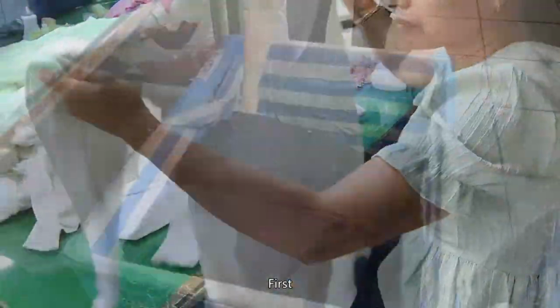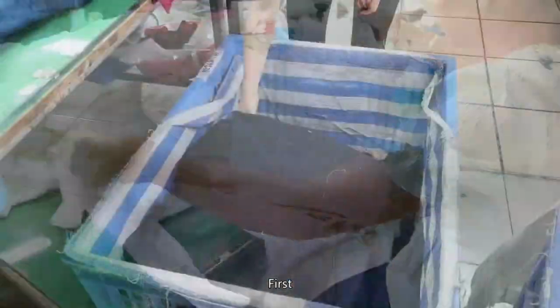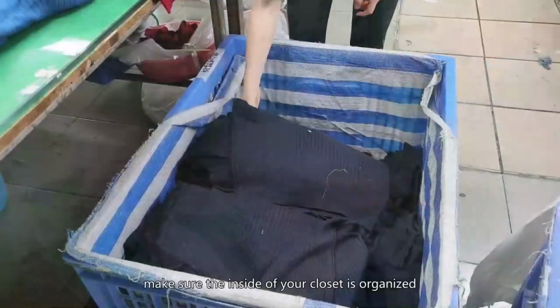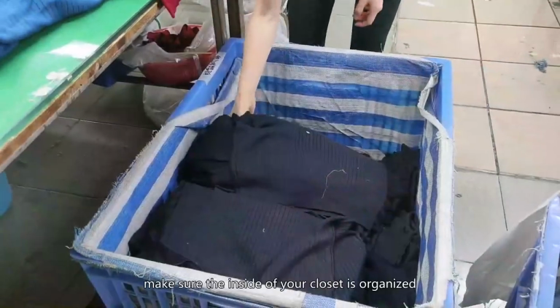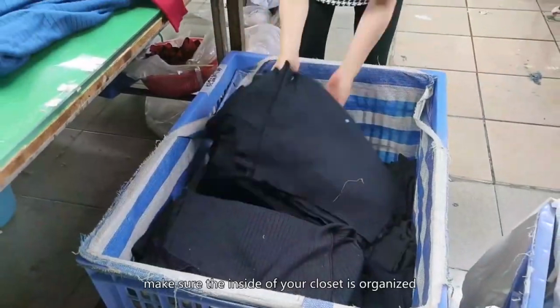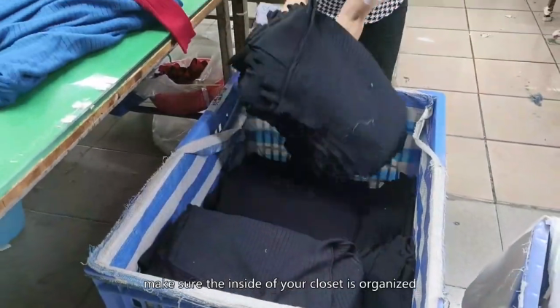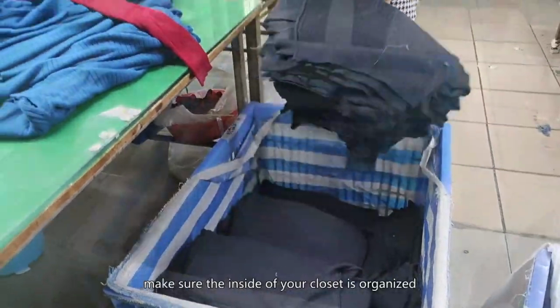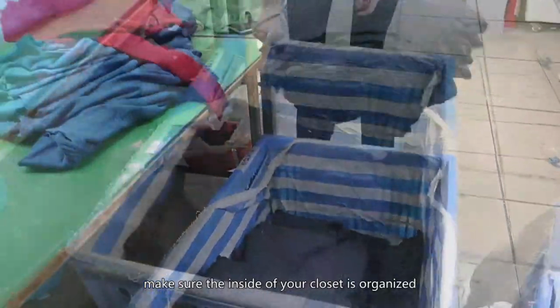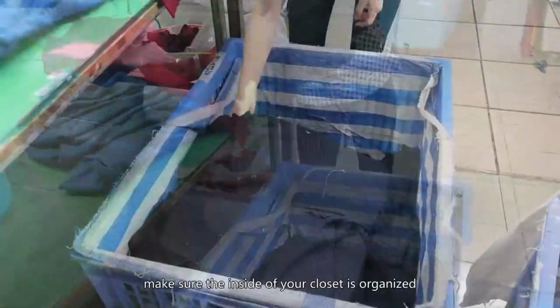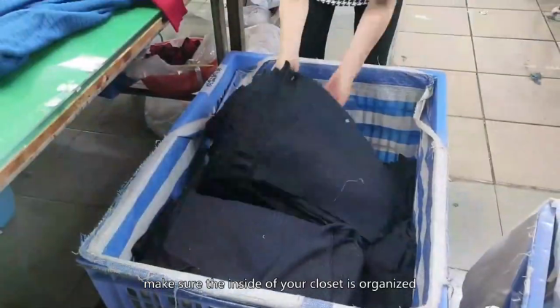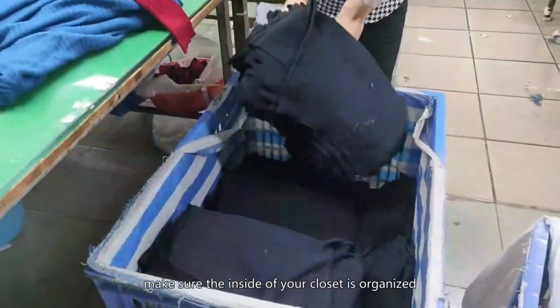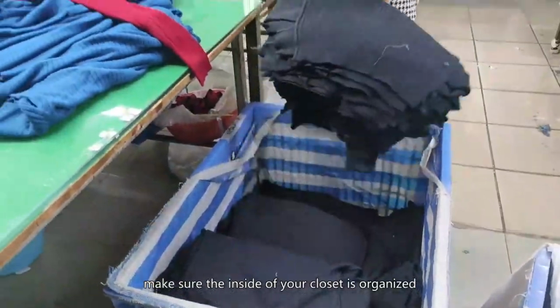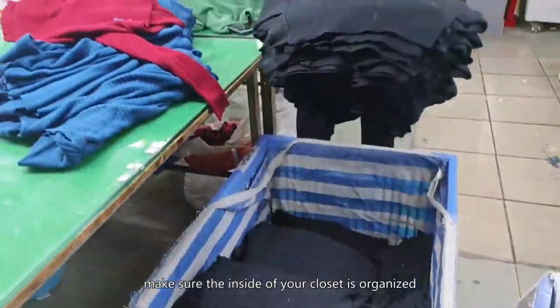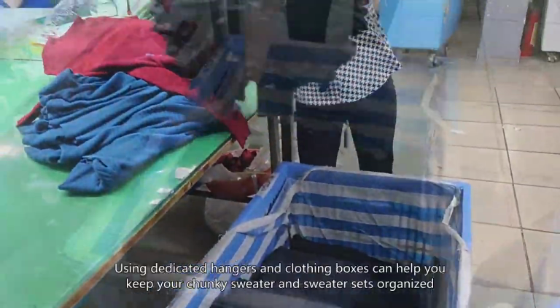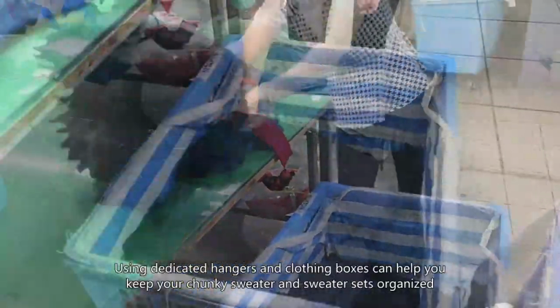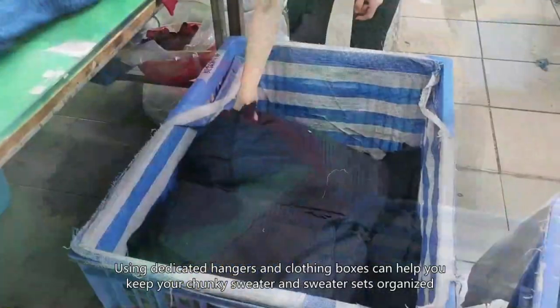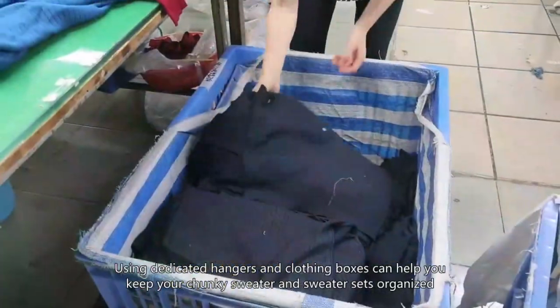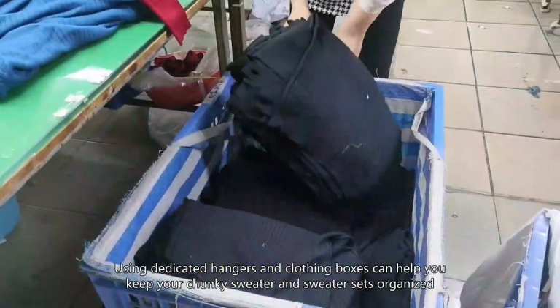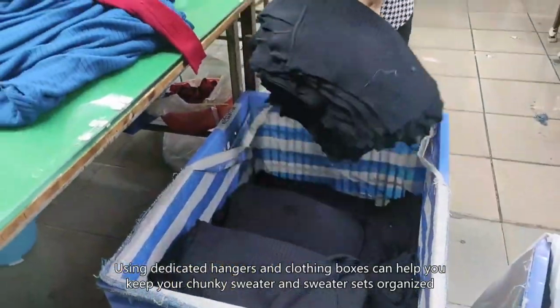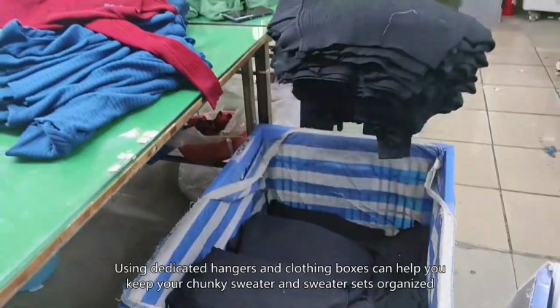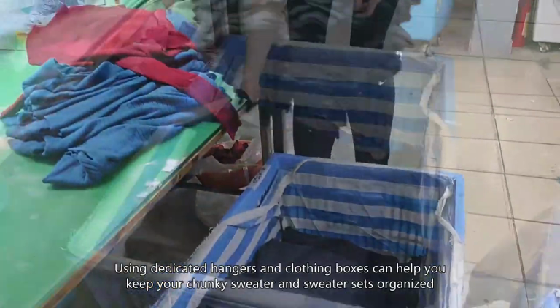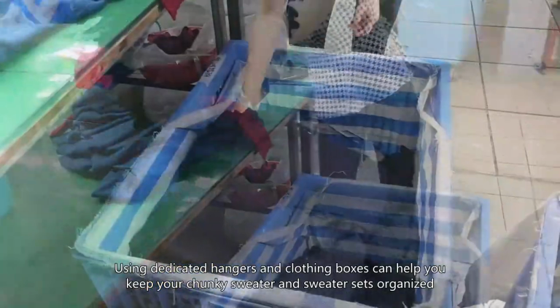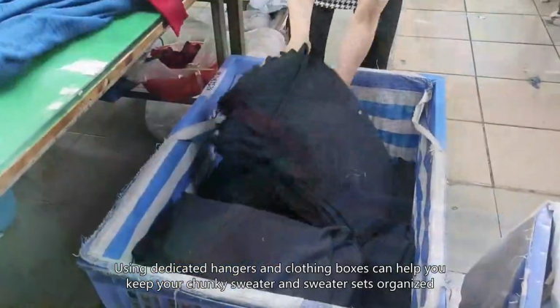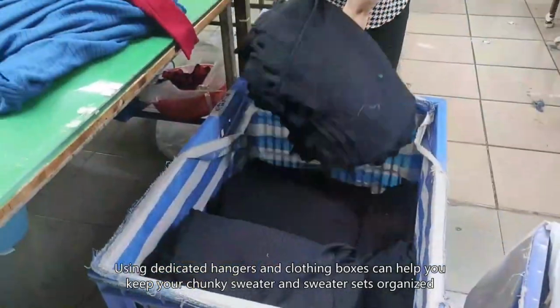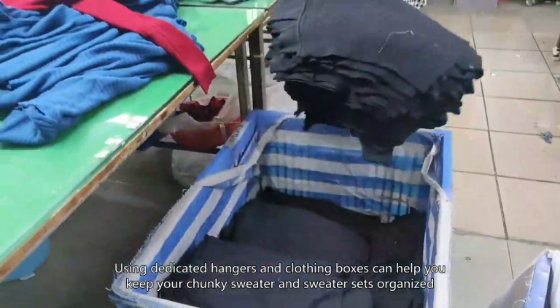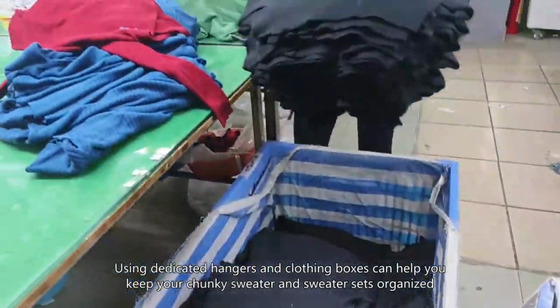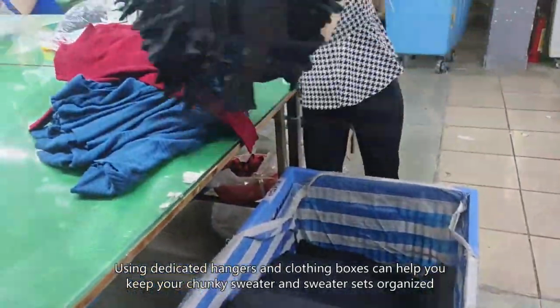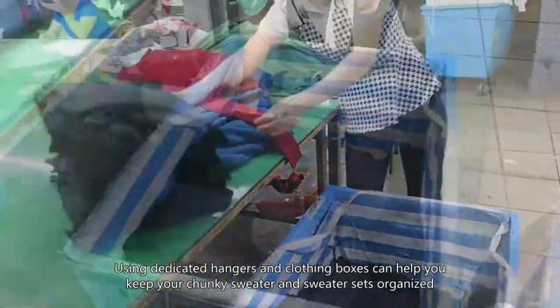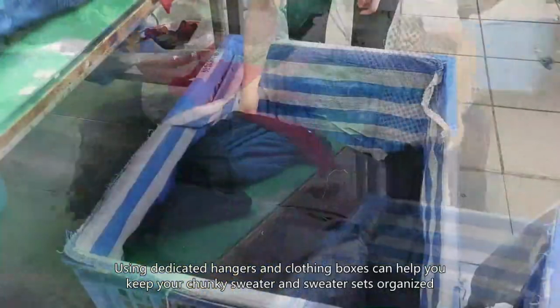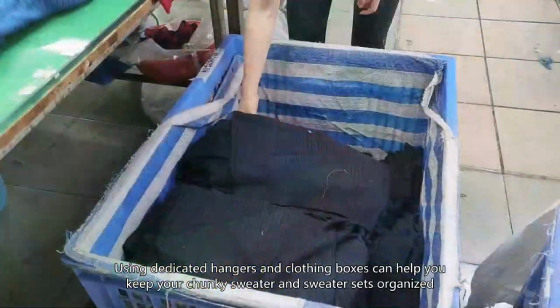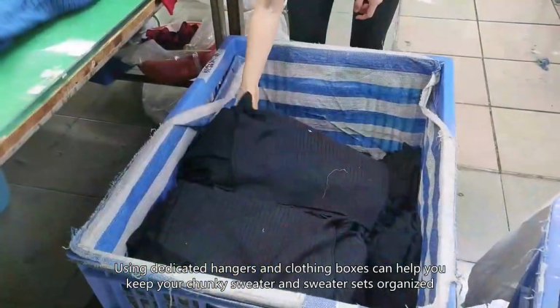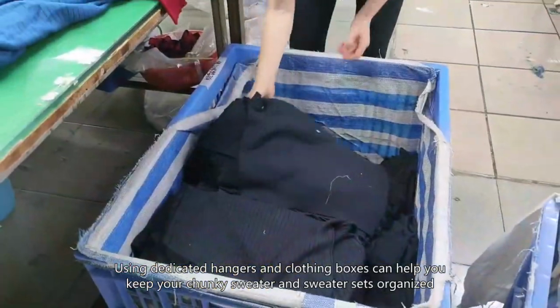First, make sure the inside of your closet is organized. Using dedicated hangers and clothing boxes can help you keep your chunky sweater and sweater sets organized.